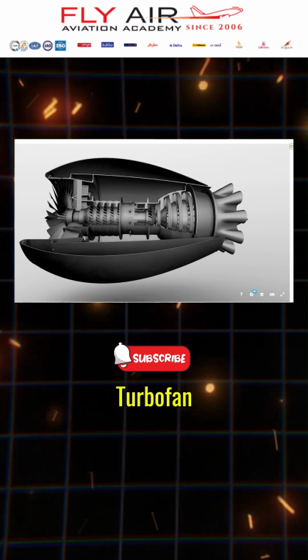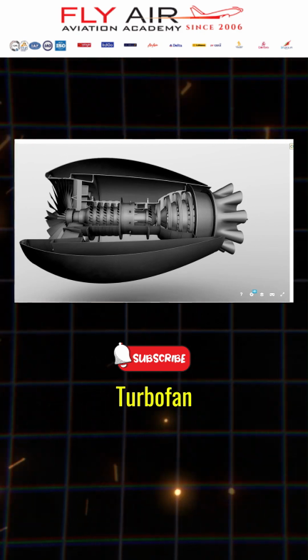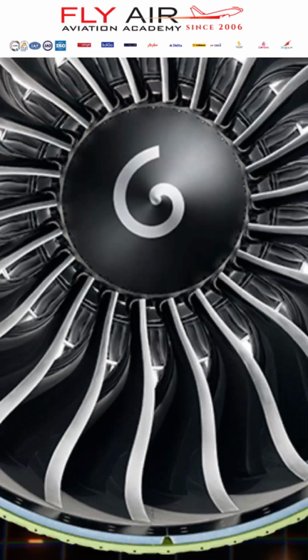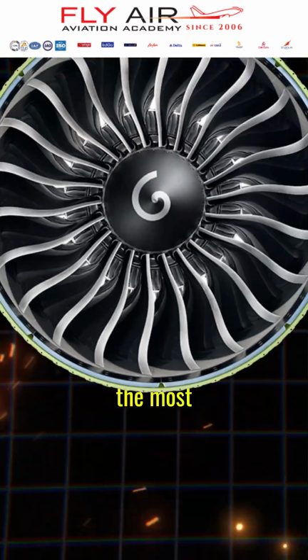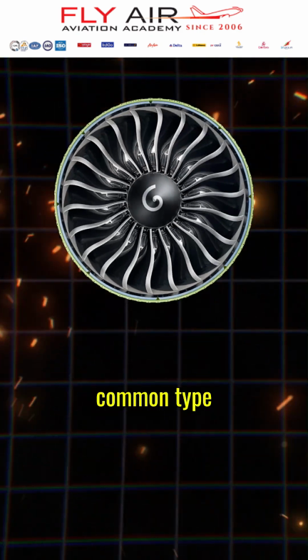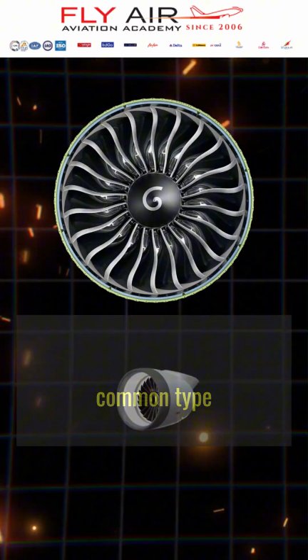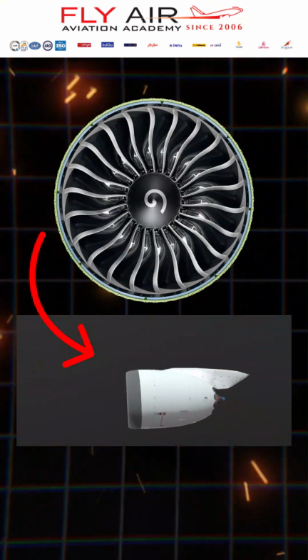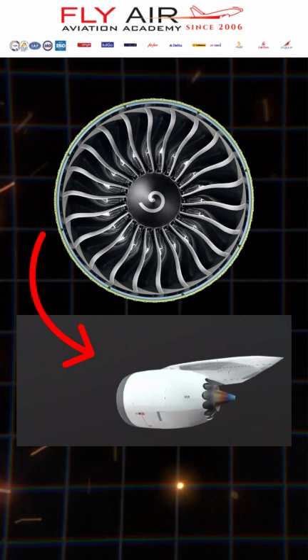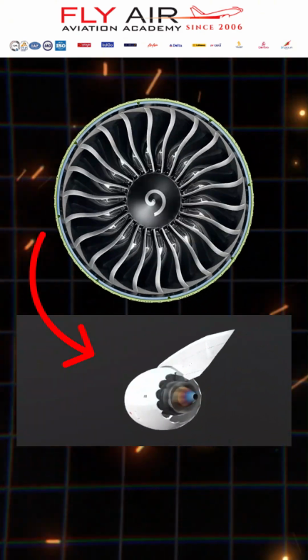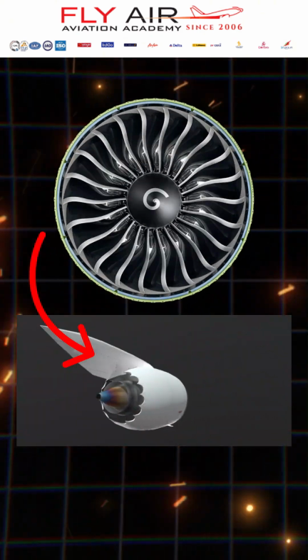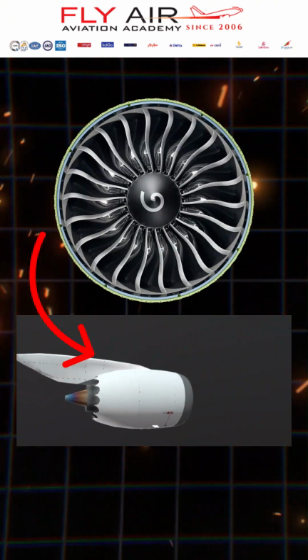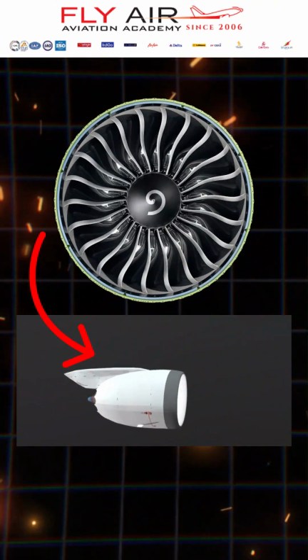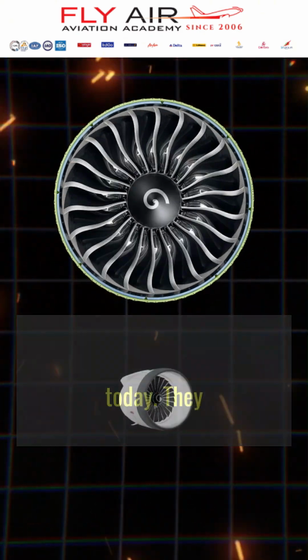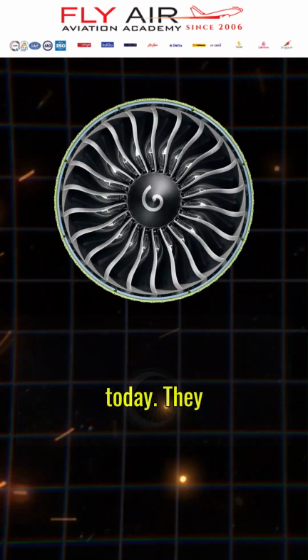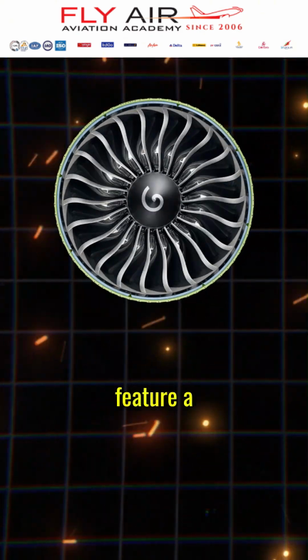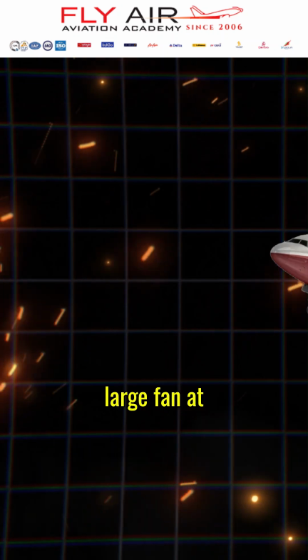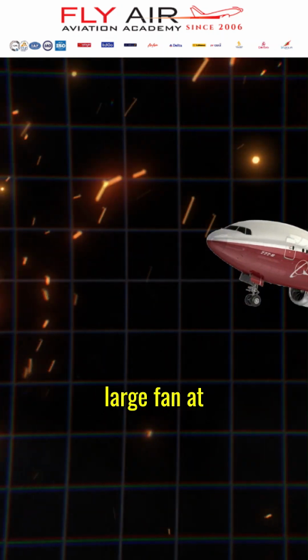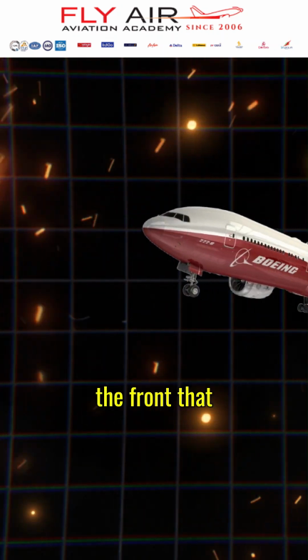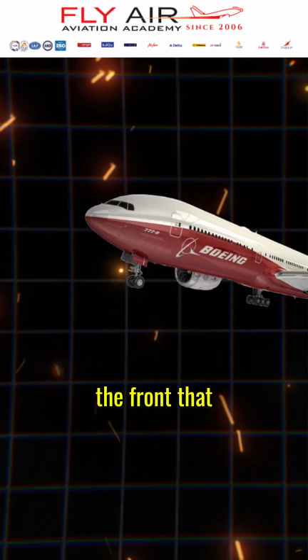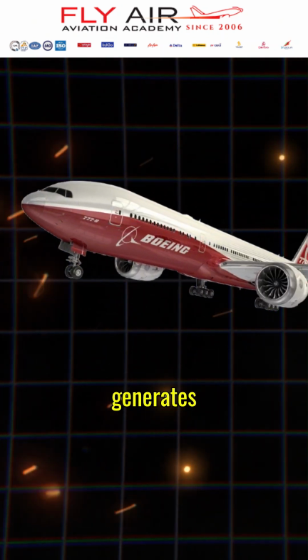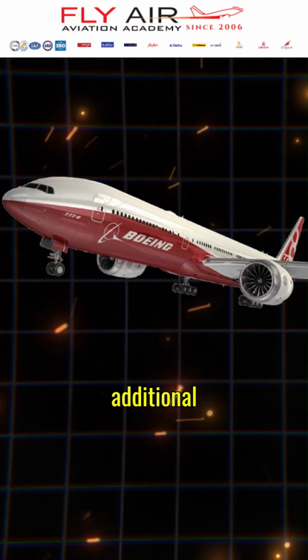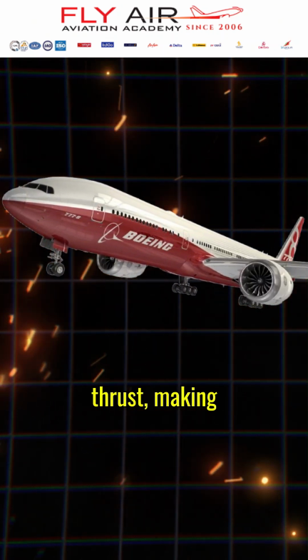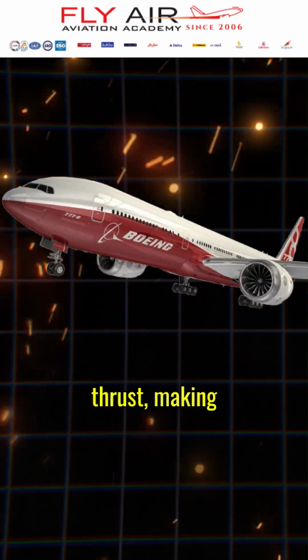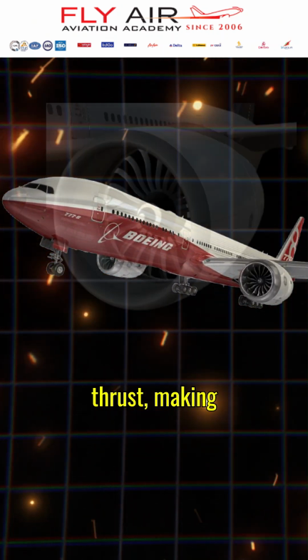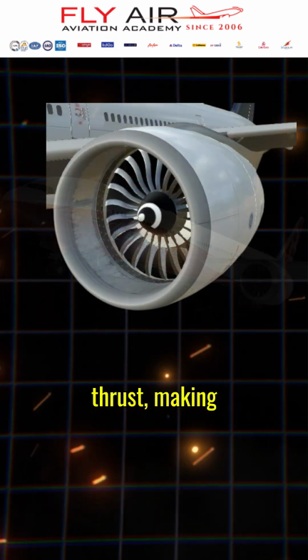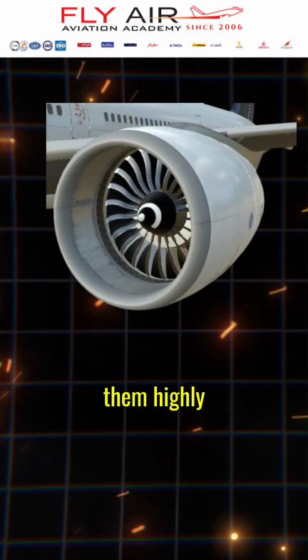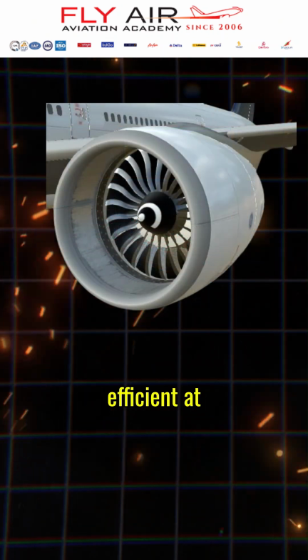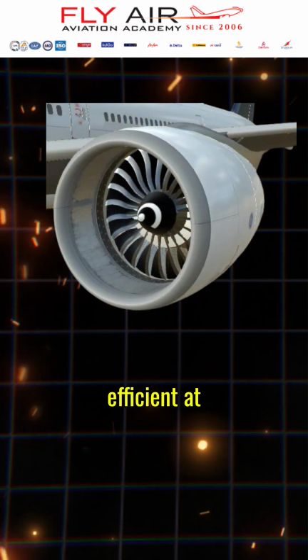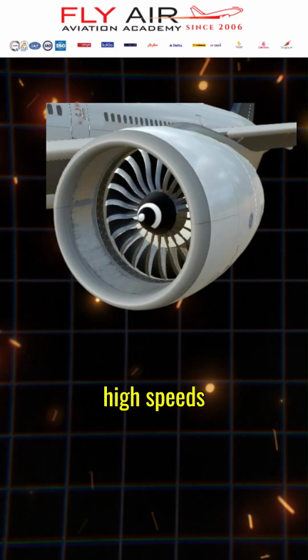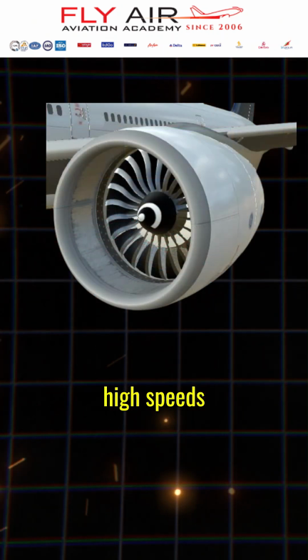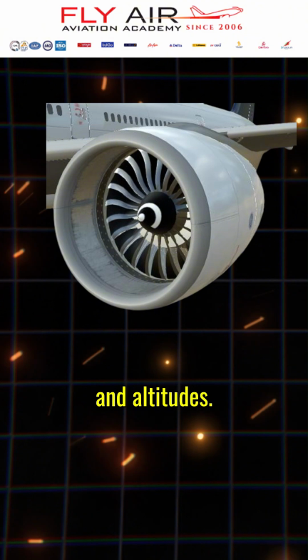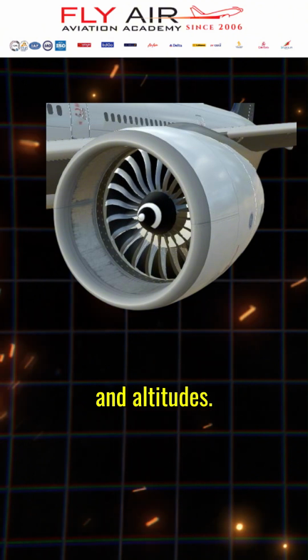Turbofan engines are the most common type used in commercial airliners today. They feature a large fan at the front that generates additional thrust, making them highly efficient at high speeds and altitudes.